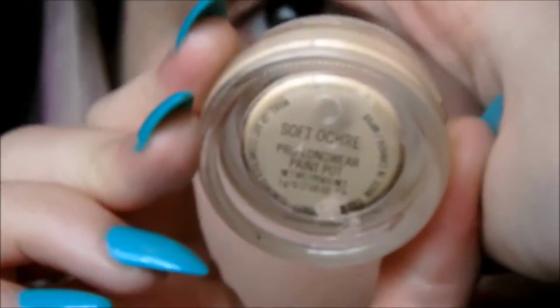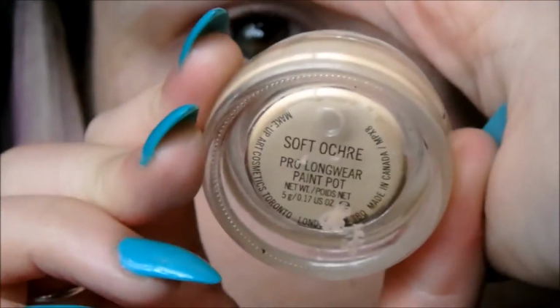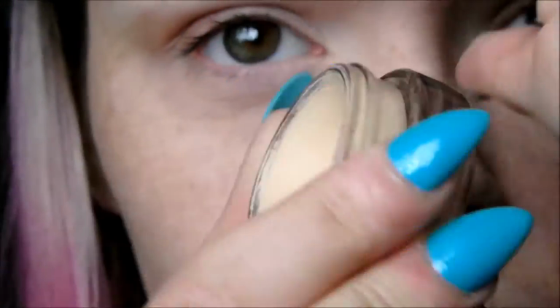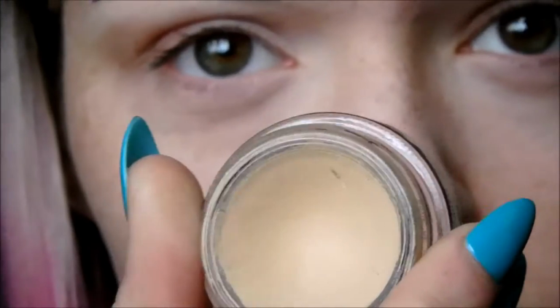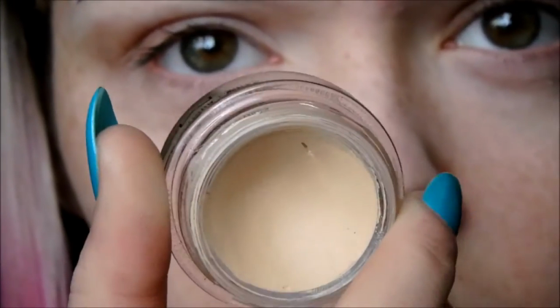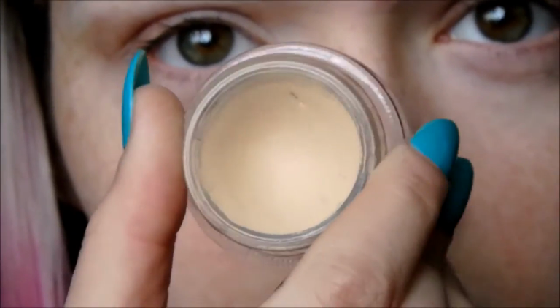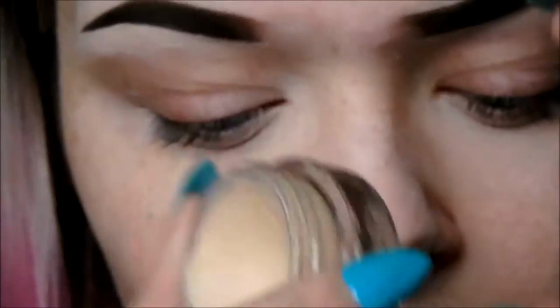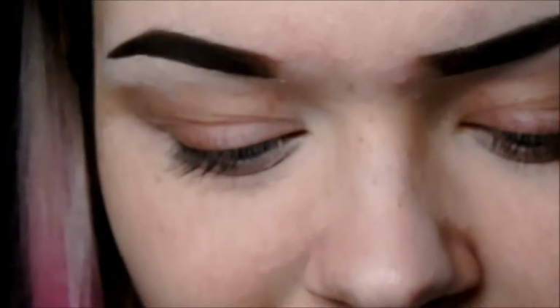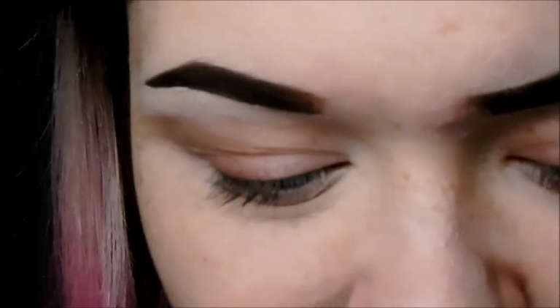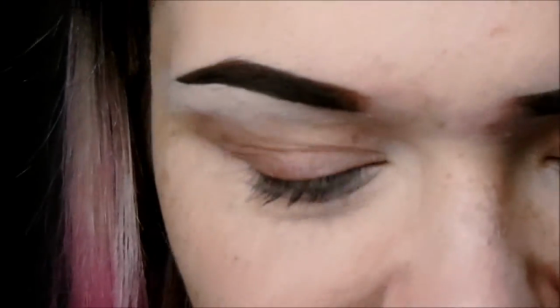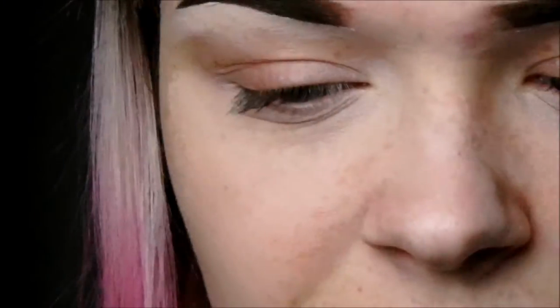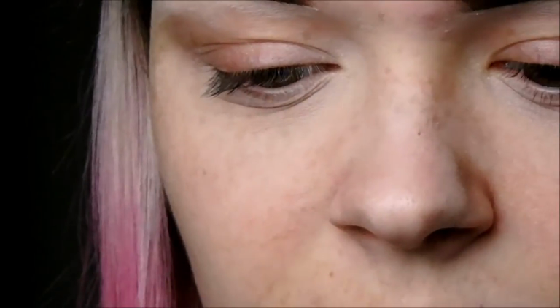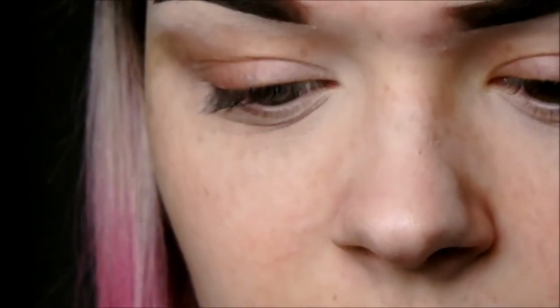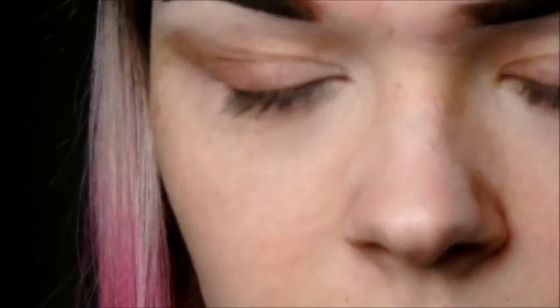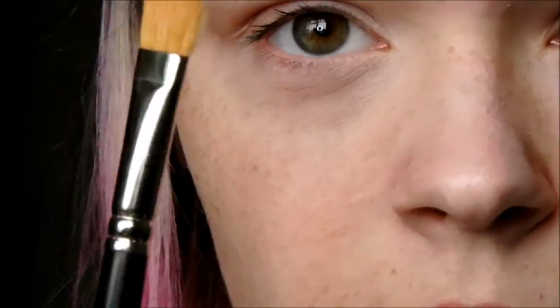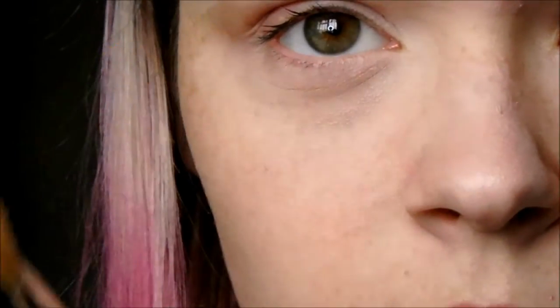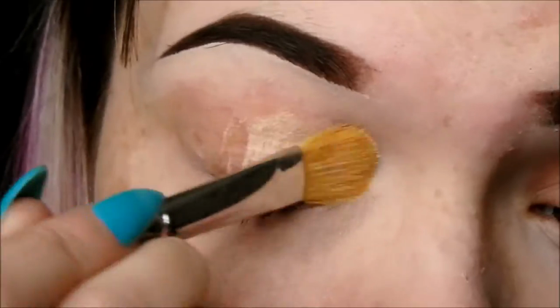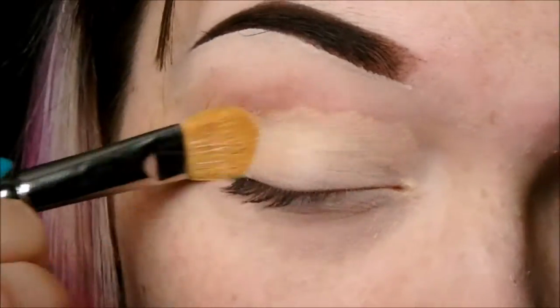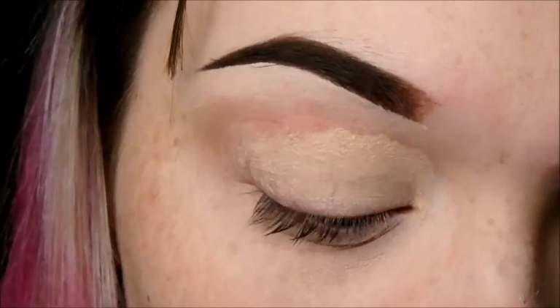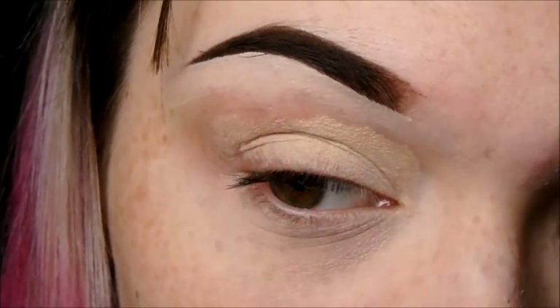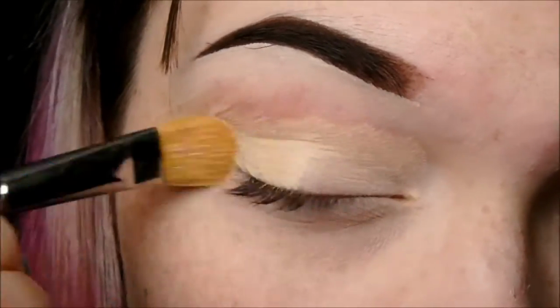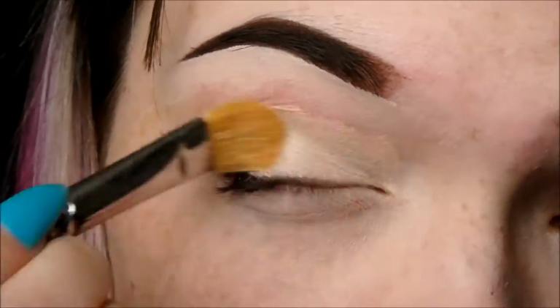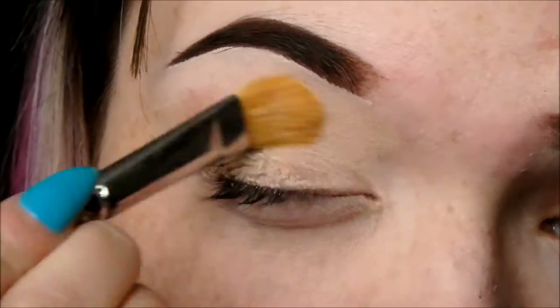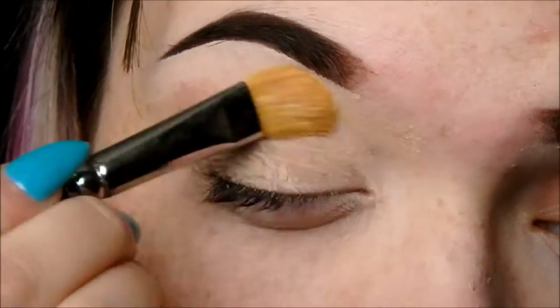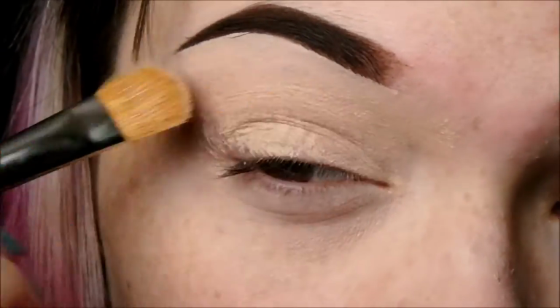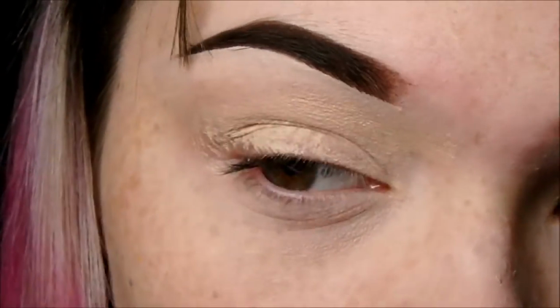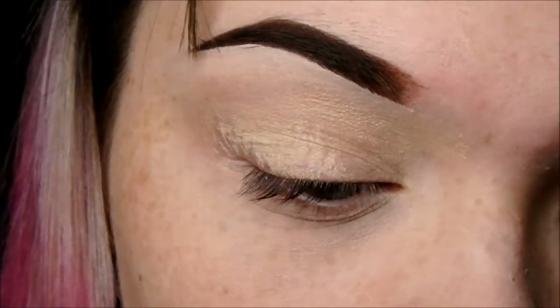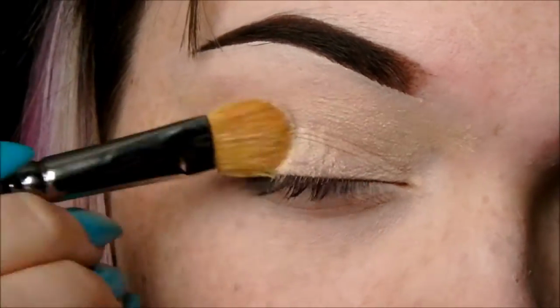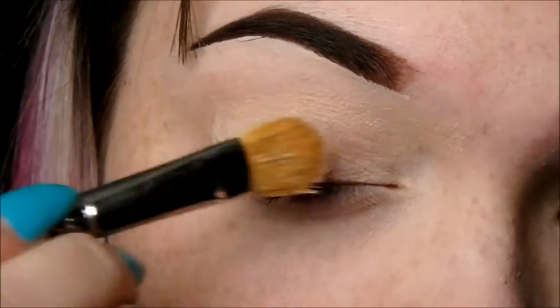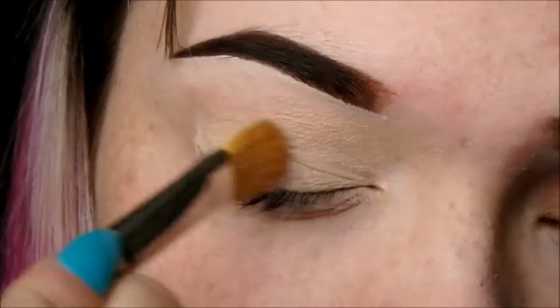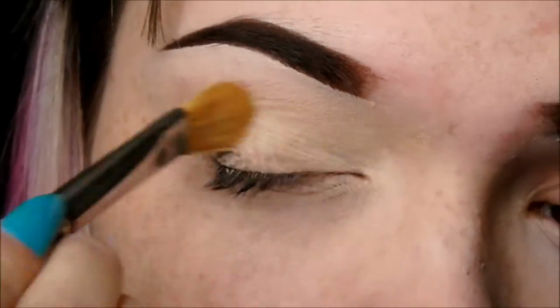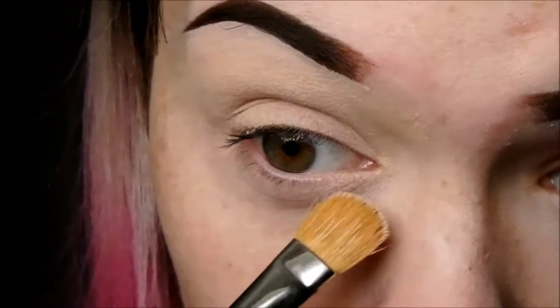First things first, as usual I'll be starting off with Soft Ochre Paint Pot by MAC as my base for all of my eyeshadows. I literally use this all the time — it's my favourite, so I'm going to keep on using it.